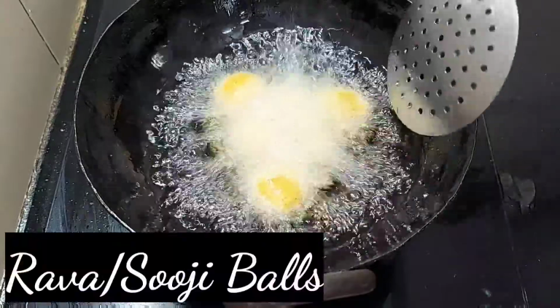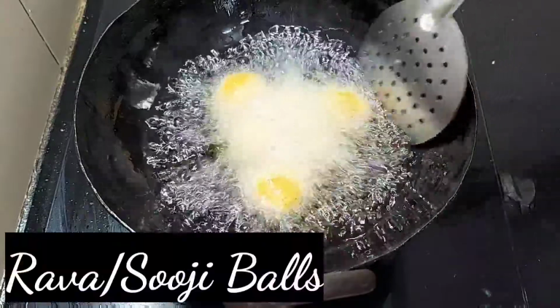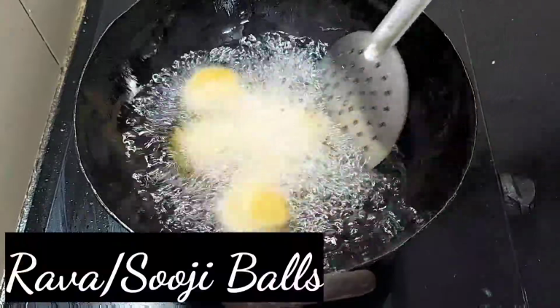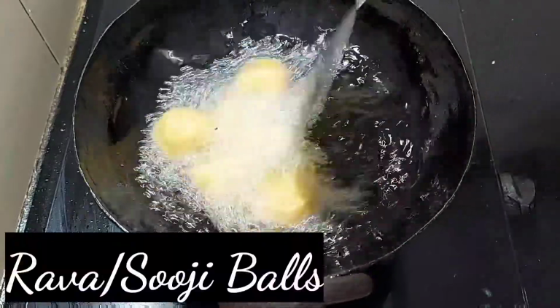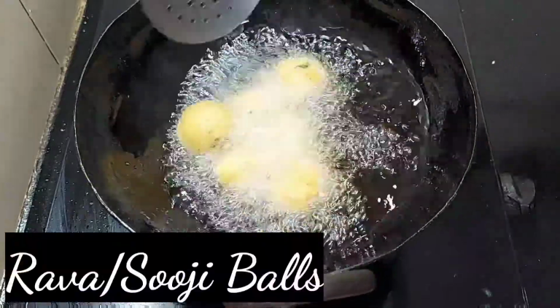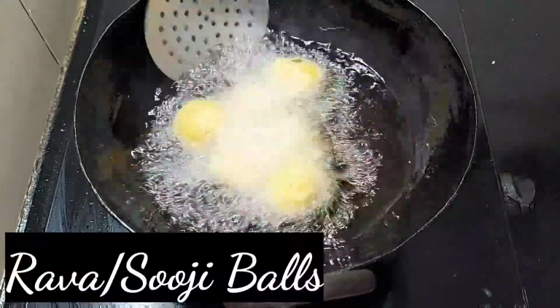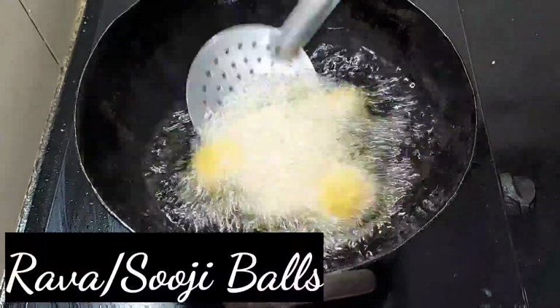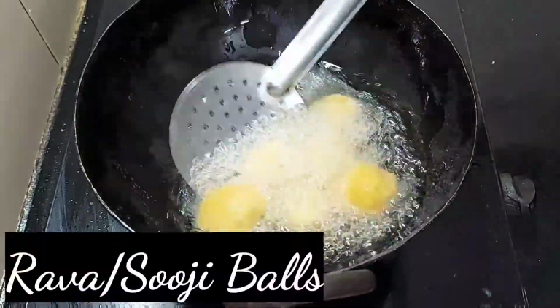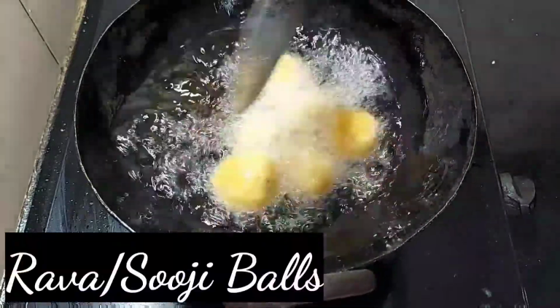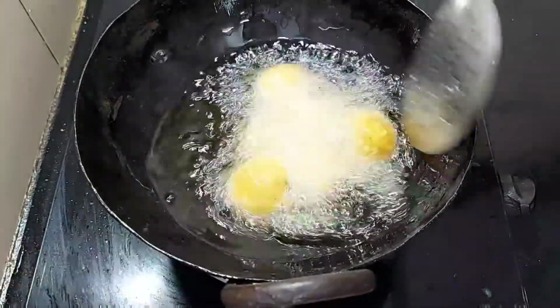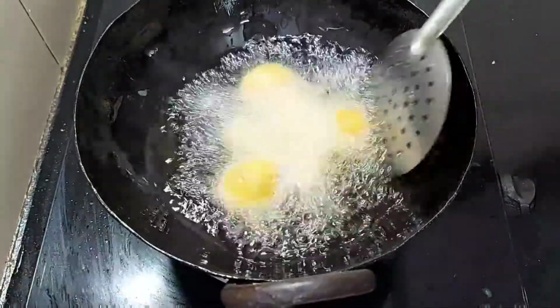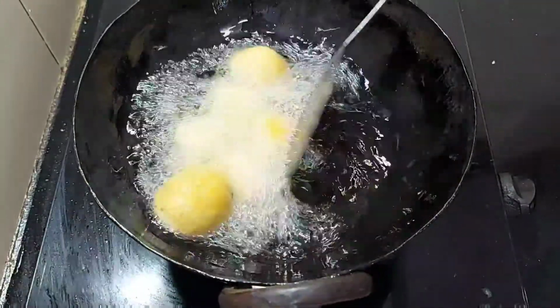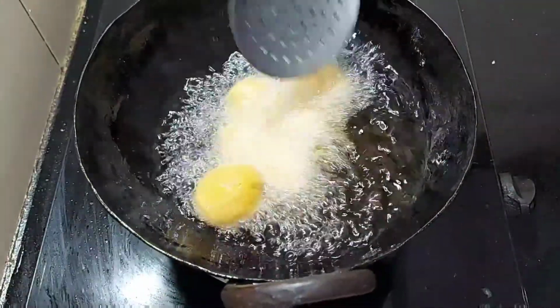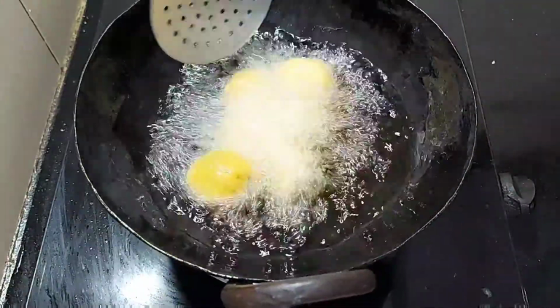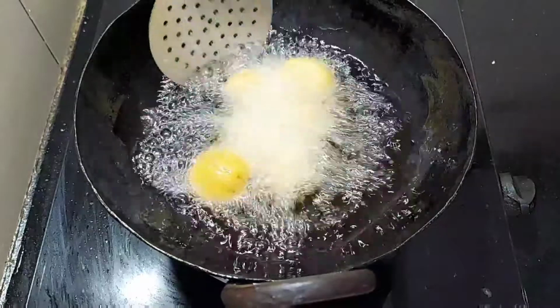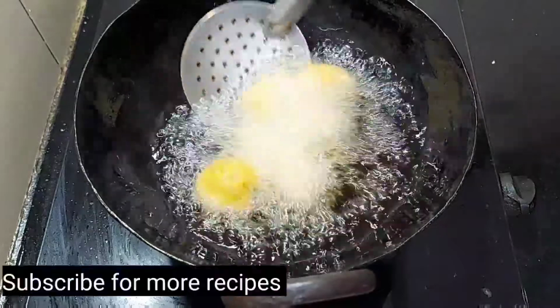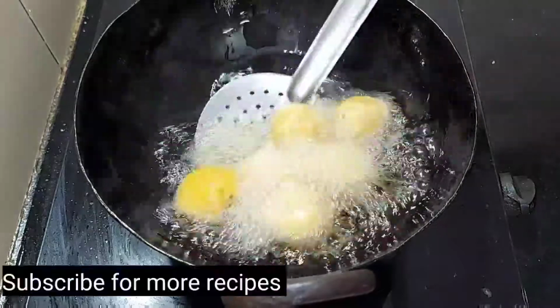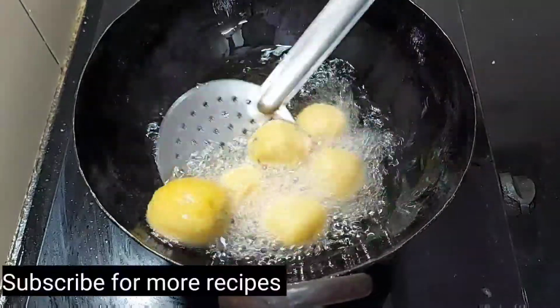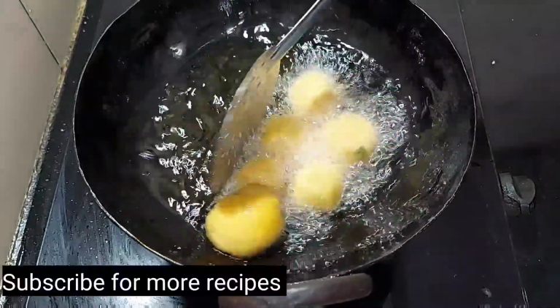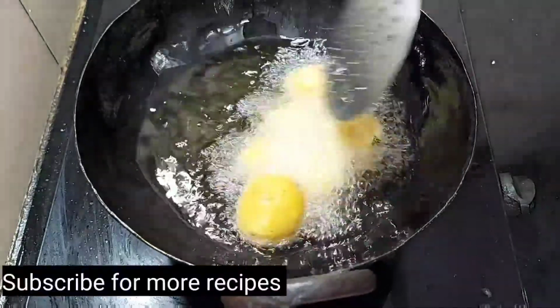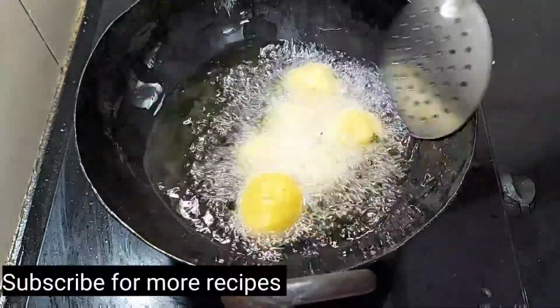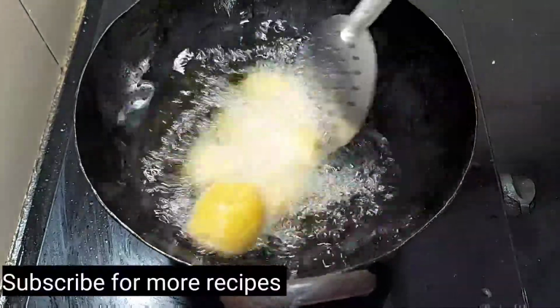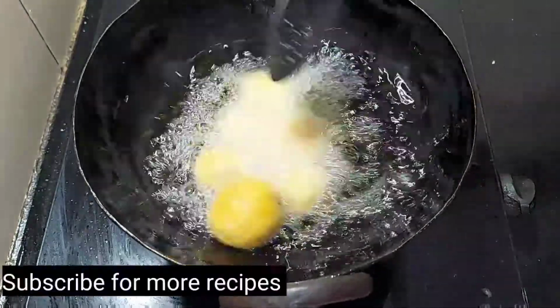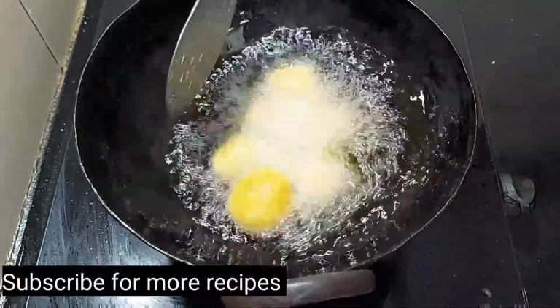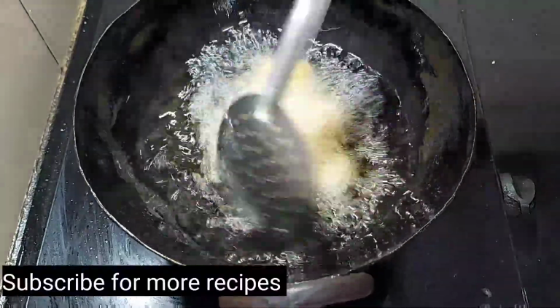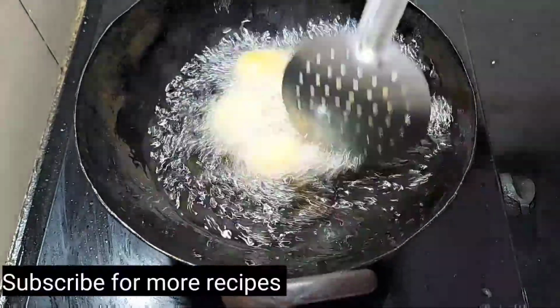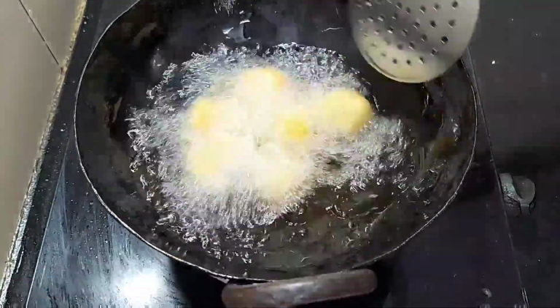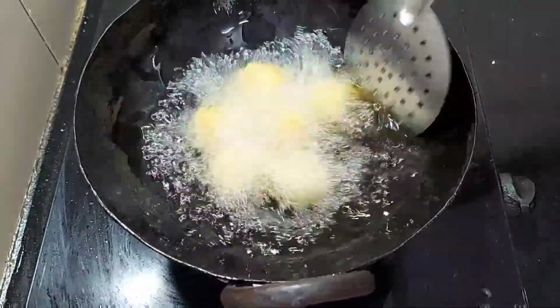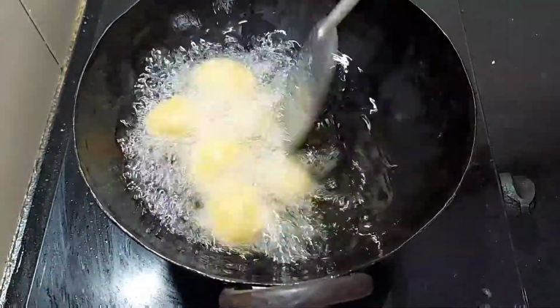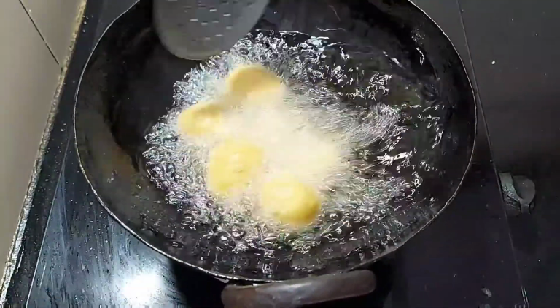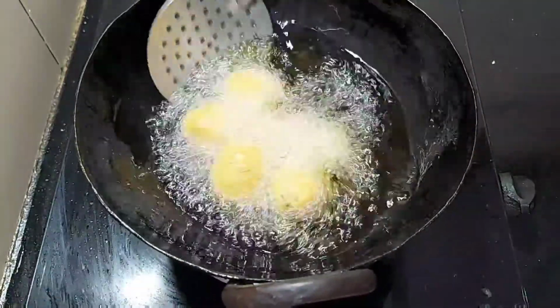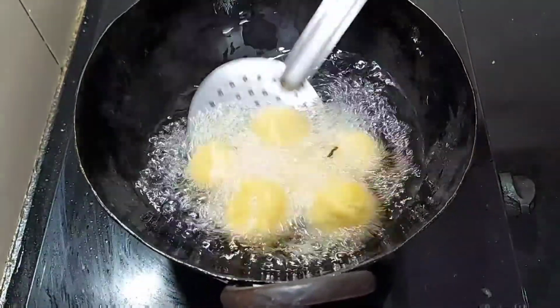Welcome to Foodies Lover 2020. Today we are going to show you the recipe for Rava Balls. If you are watching this channel, subscribe to our channel.